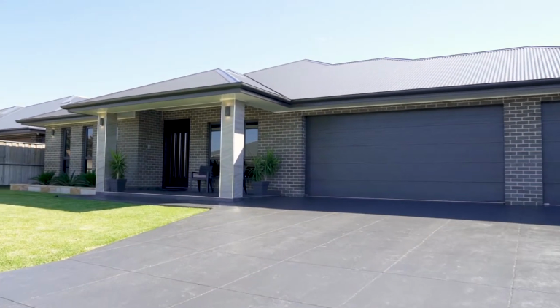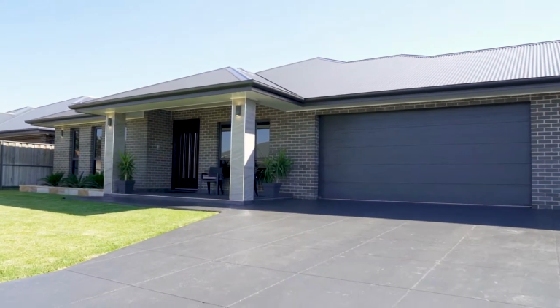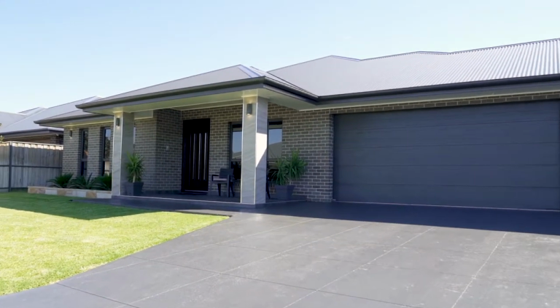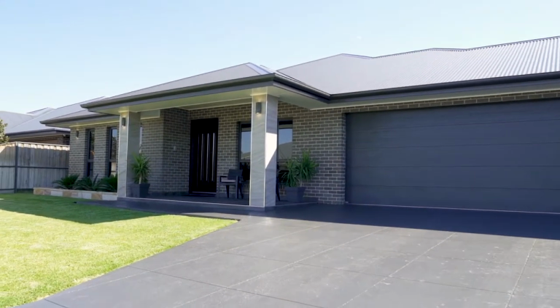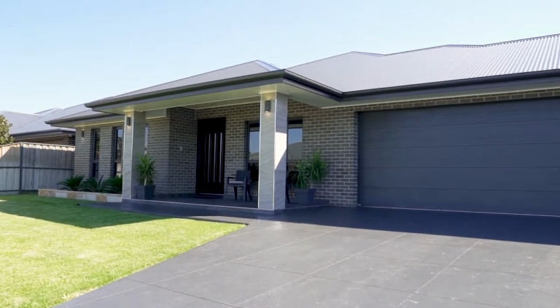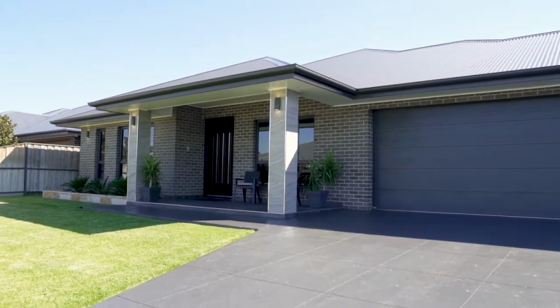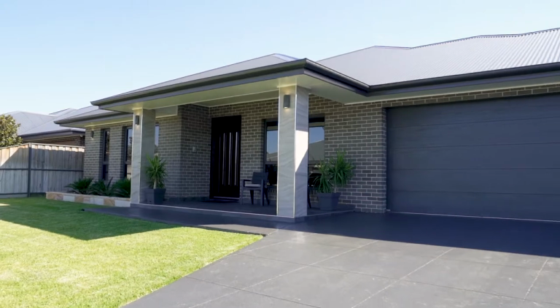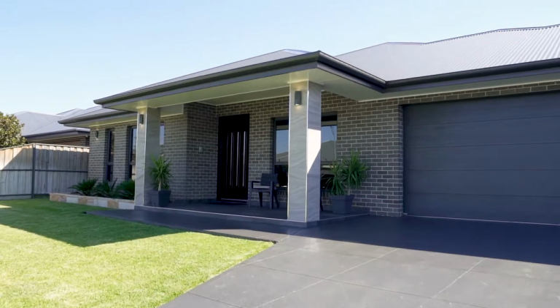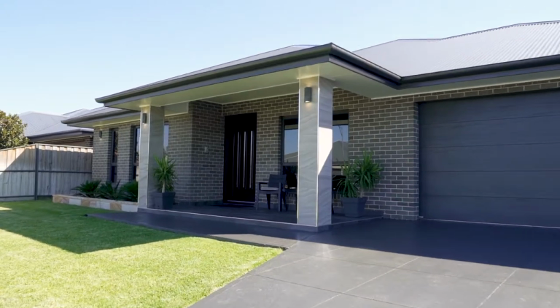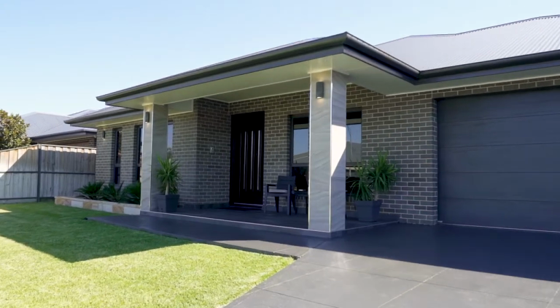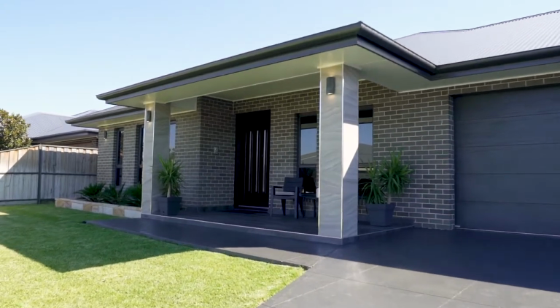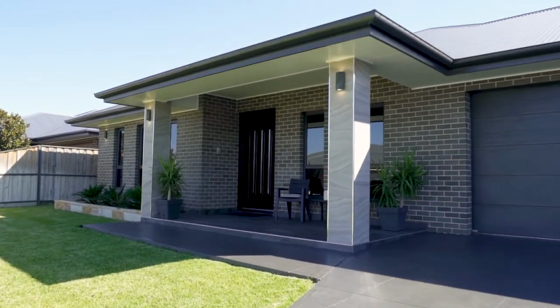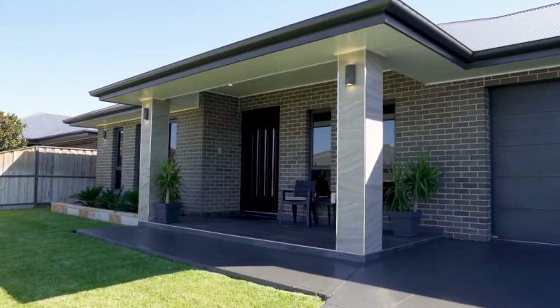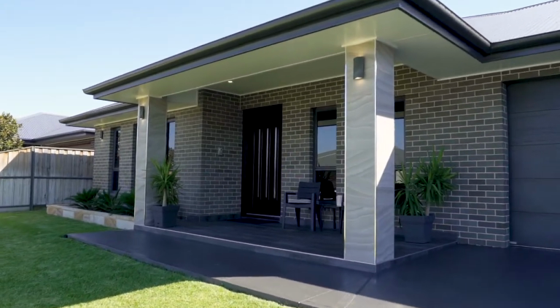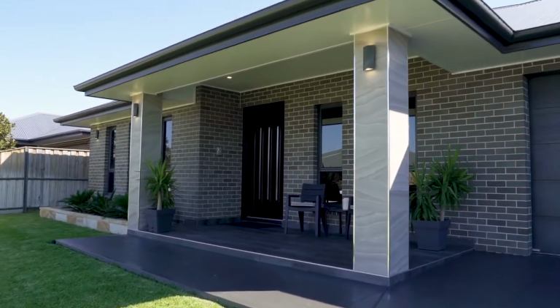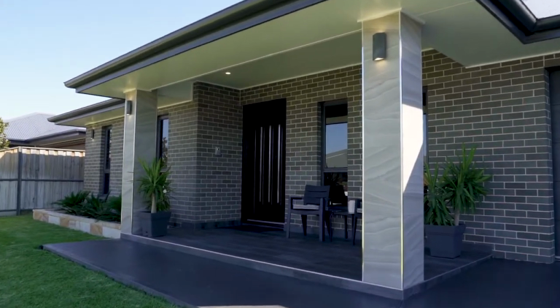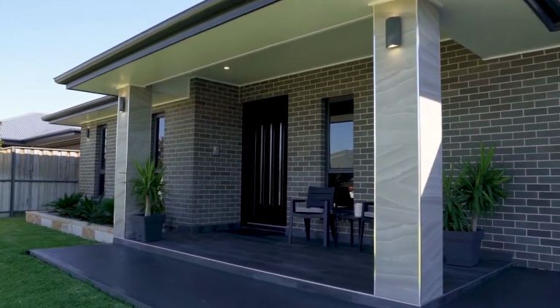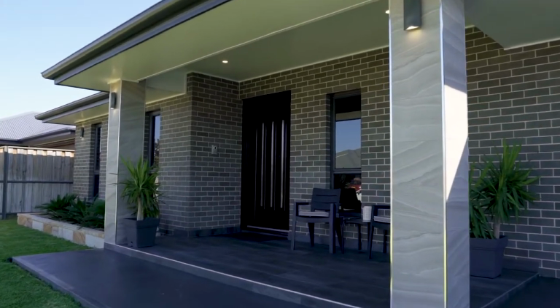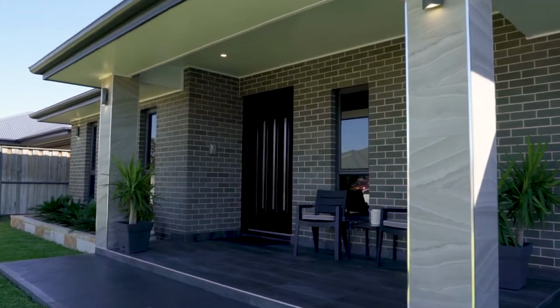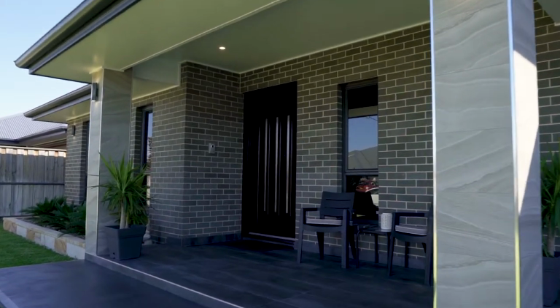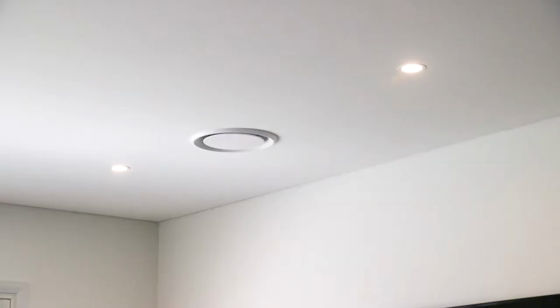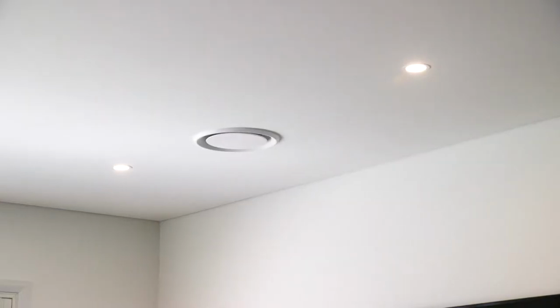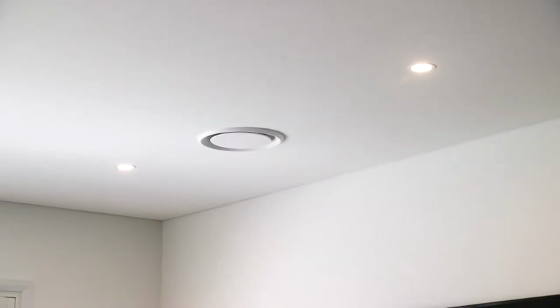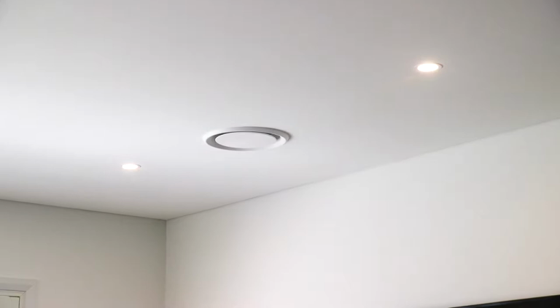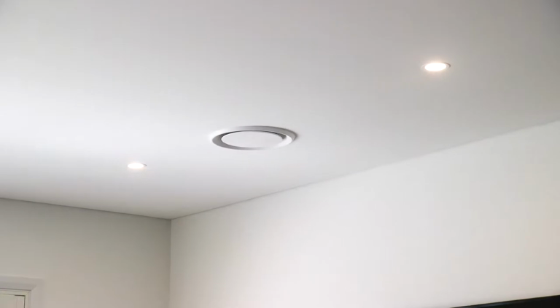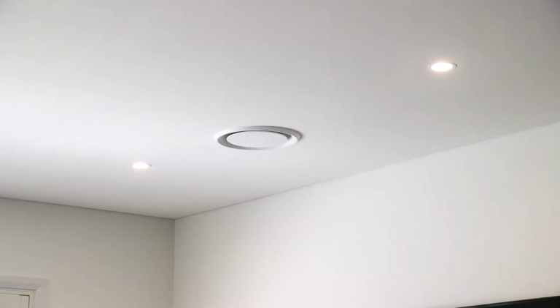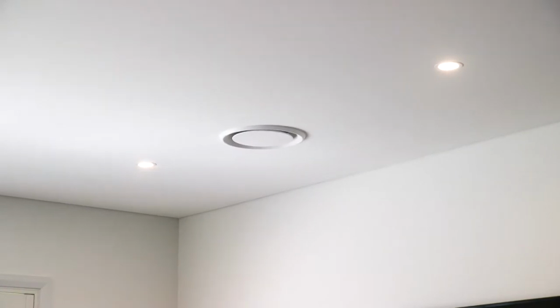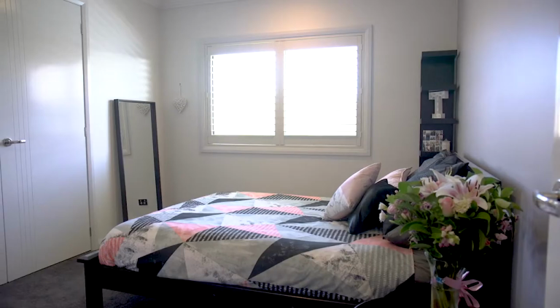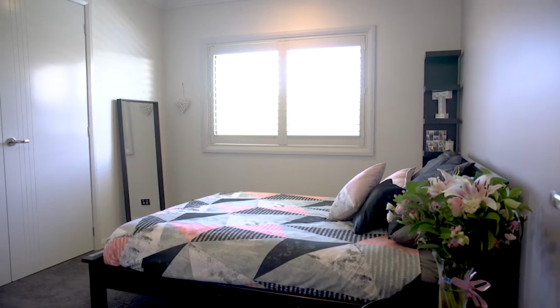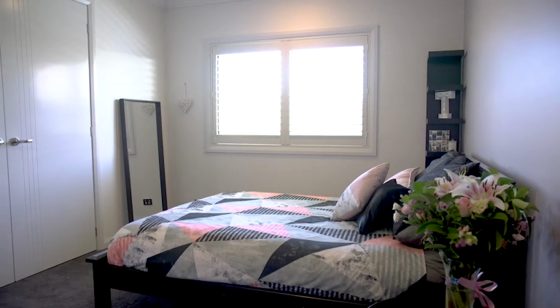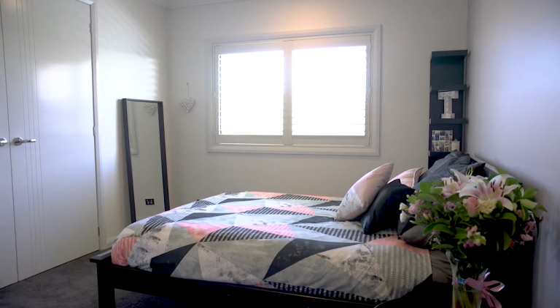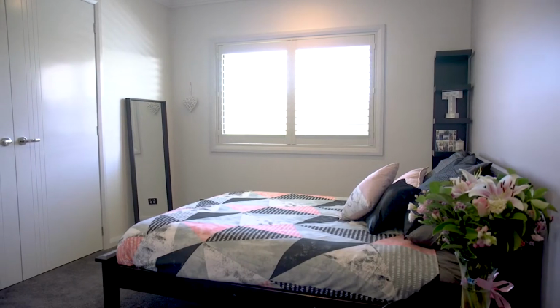On entering this home you immediately feel a sense of space with the grand entry and the 2.7 metre soaring ceilings. This home is large in every way.